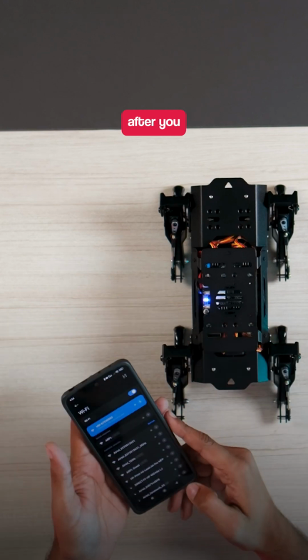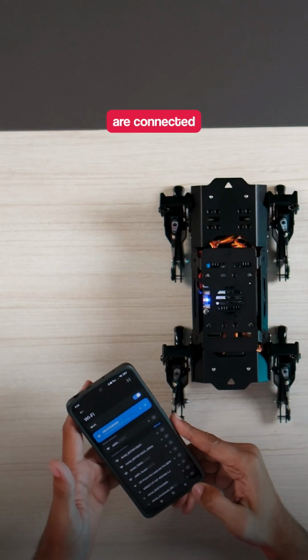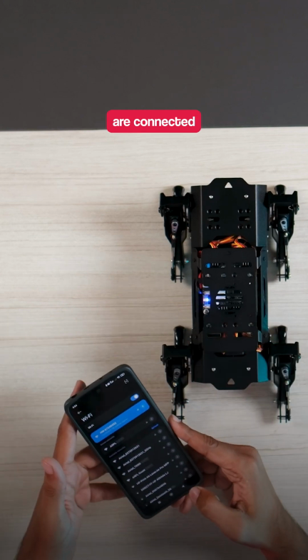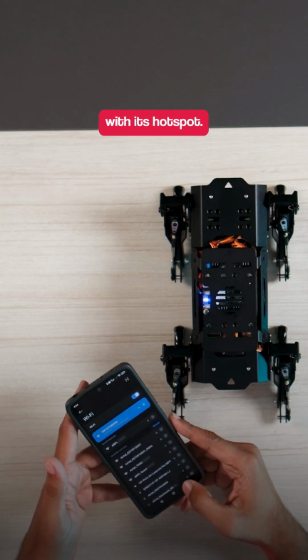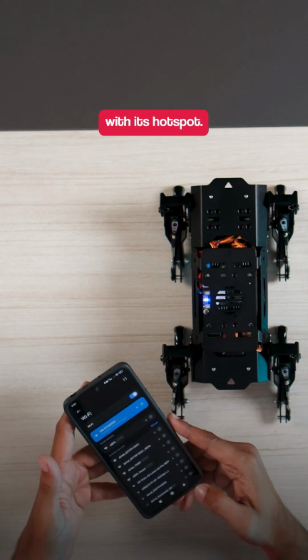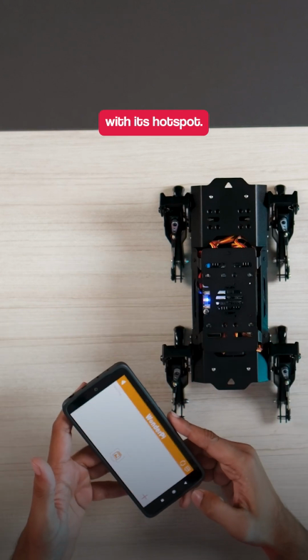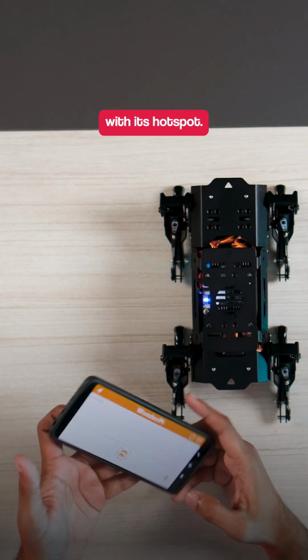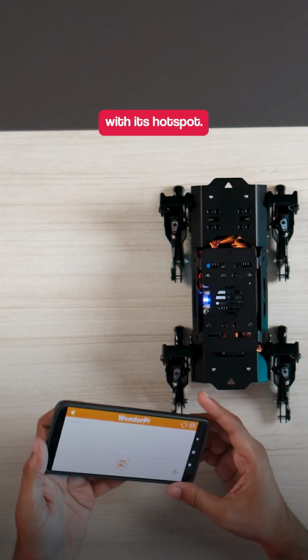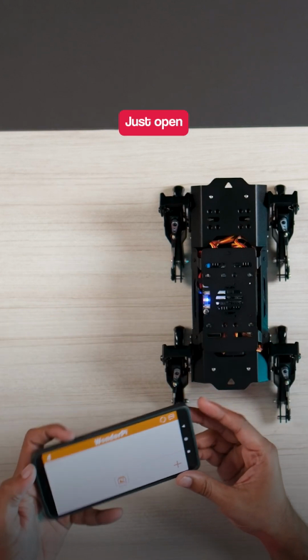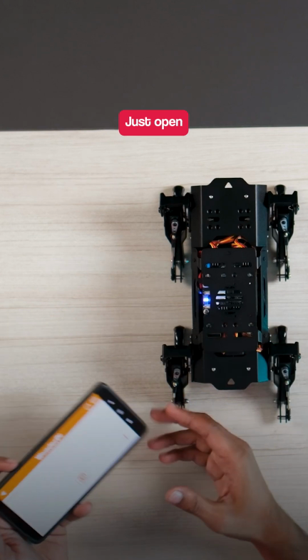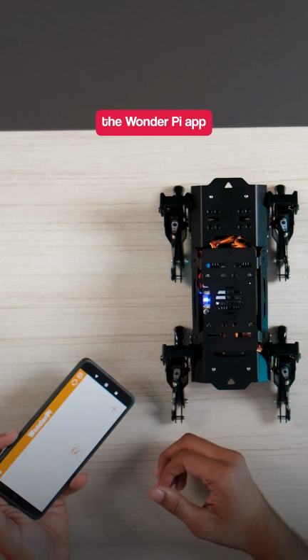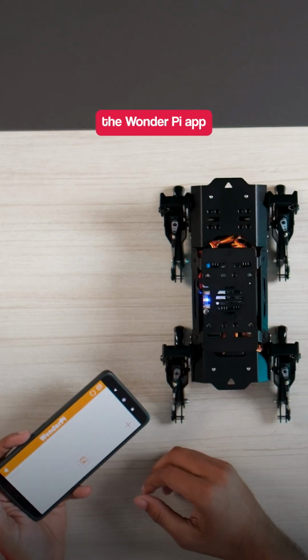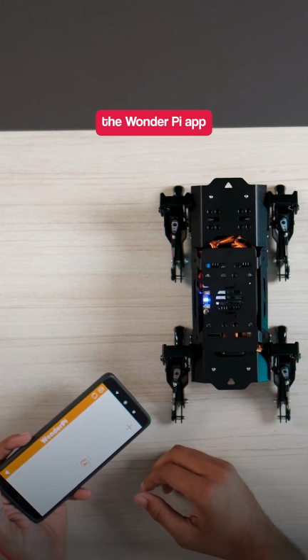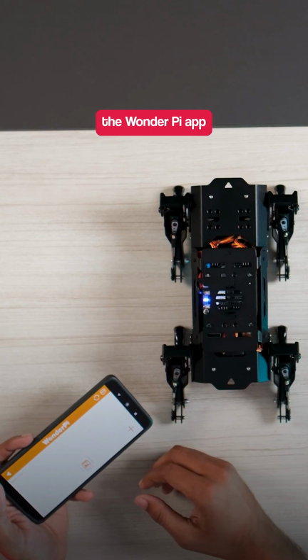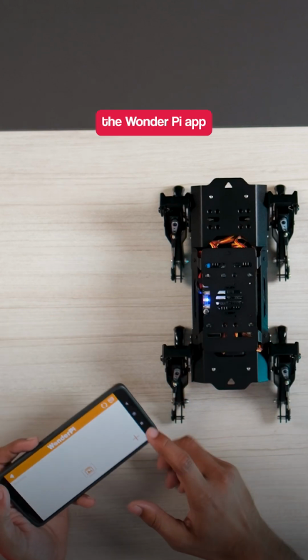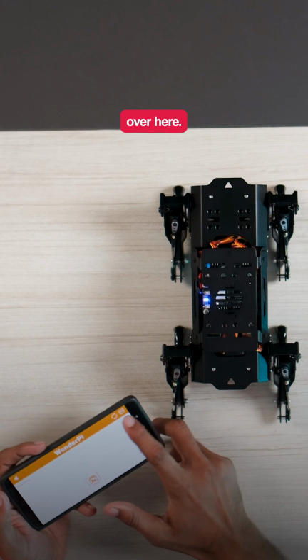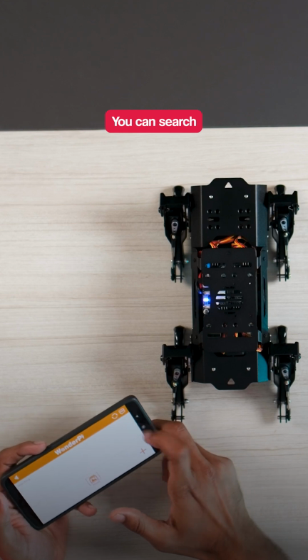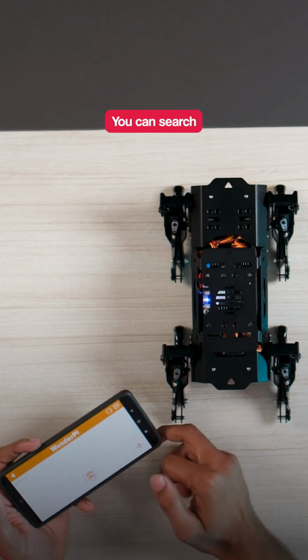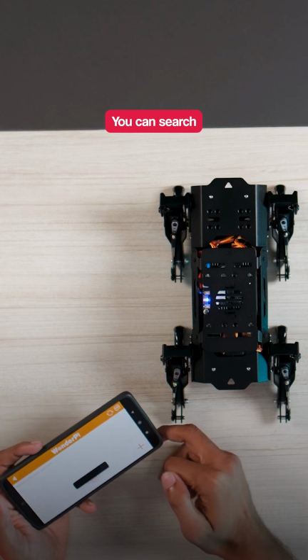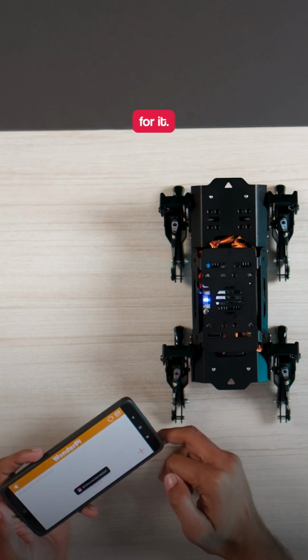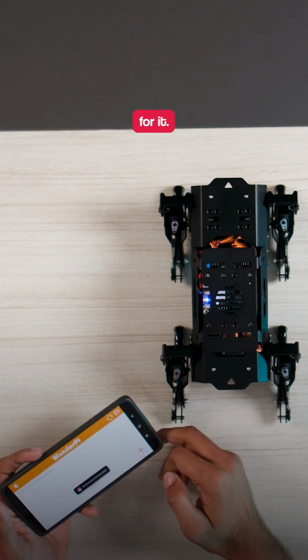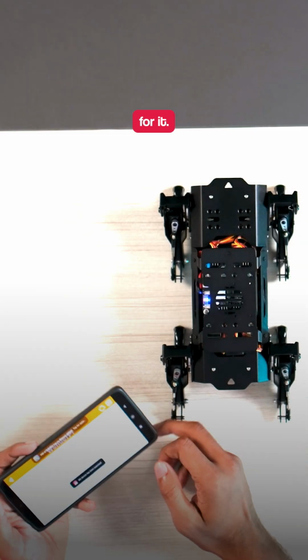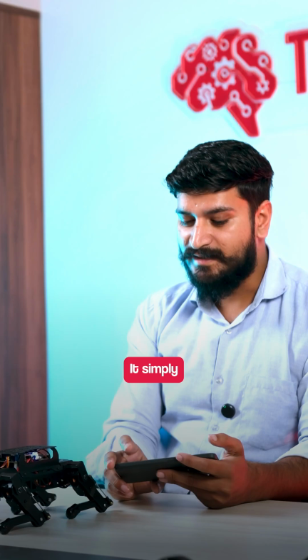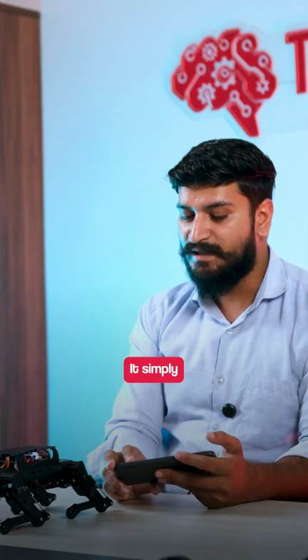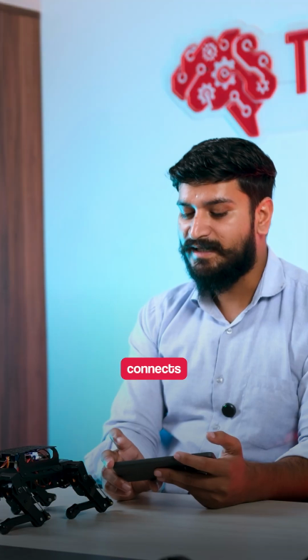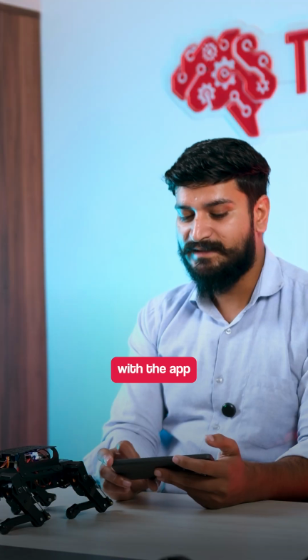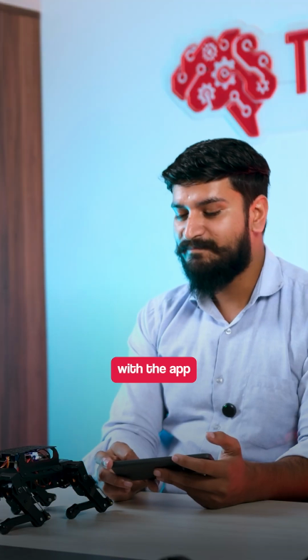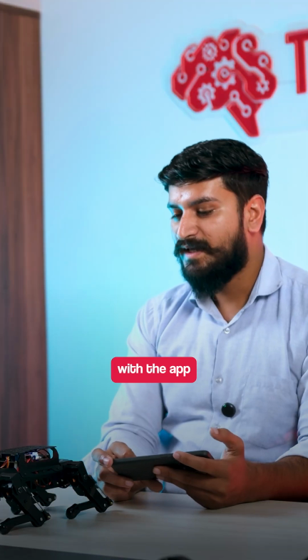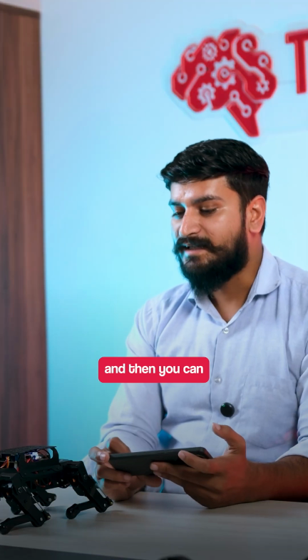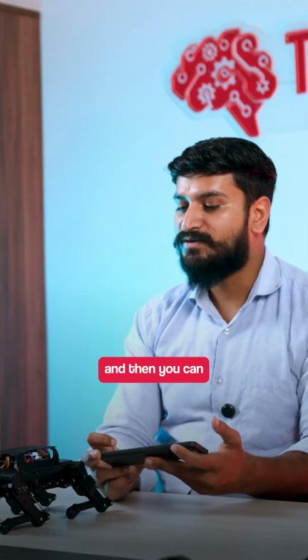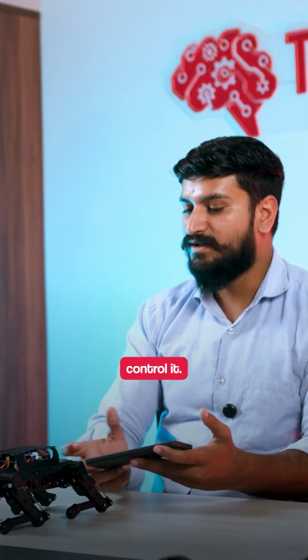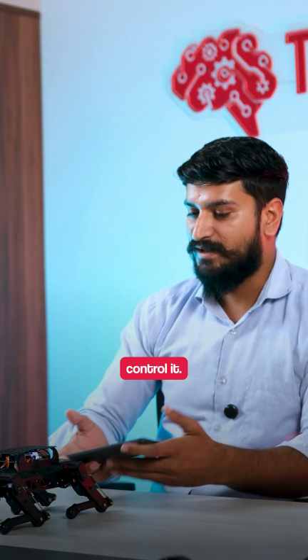After you are connected with its hotspot, just open the WonderPie app. Over here, you can search for it. It simply connects with the app and then you can control it.